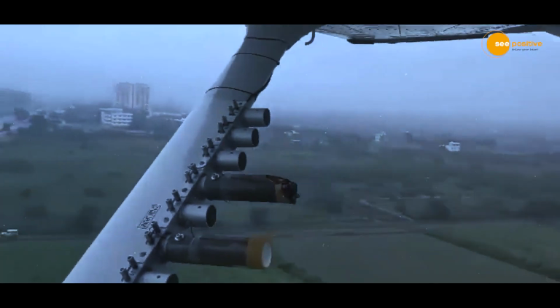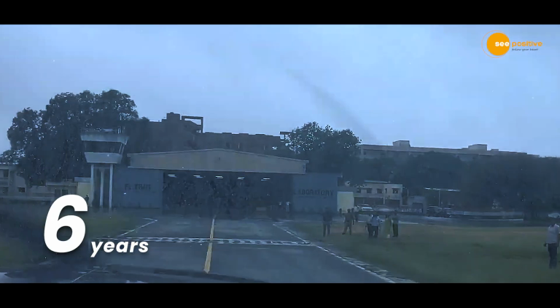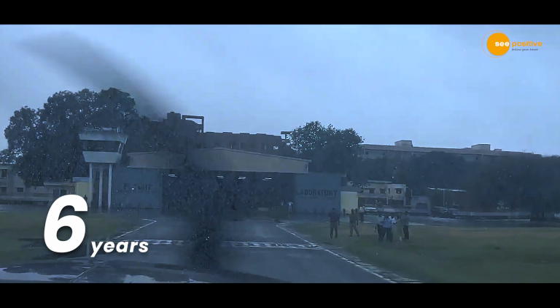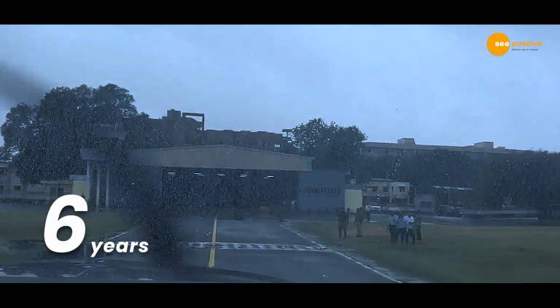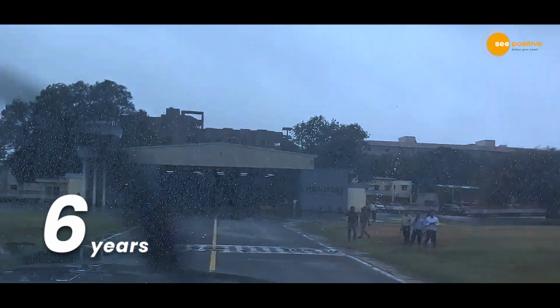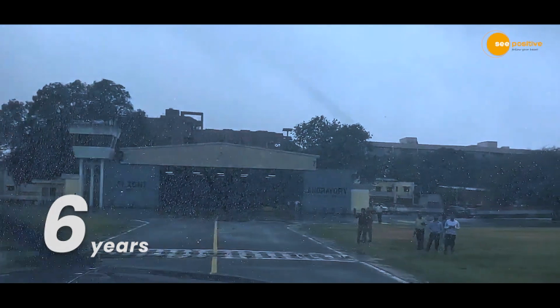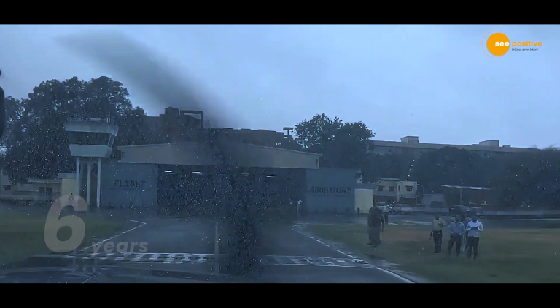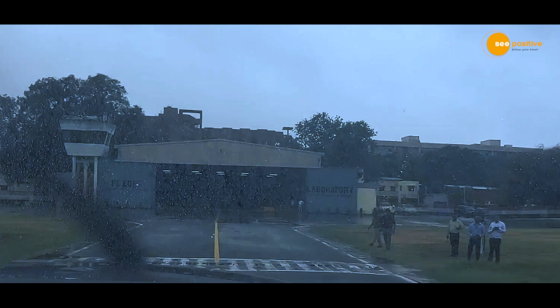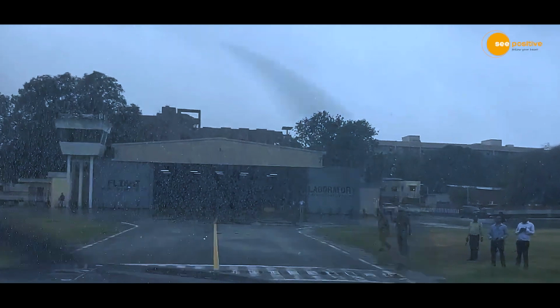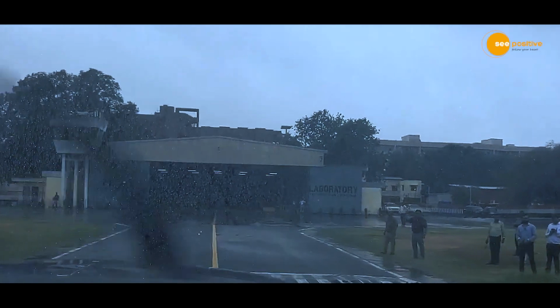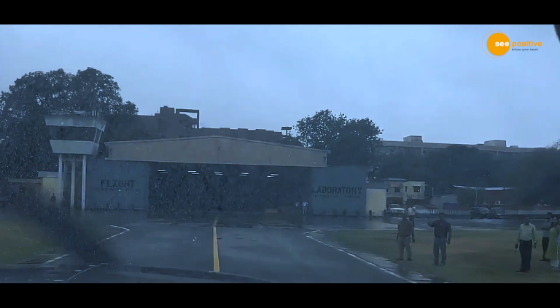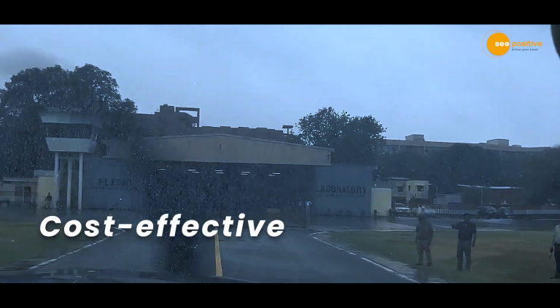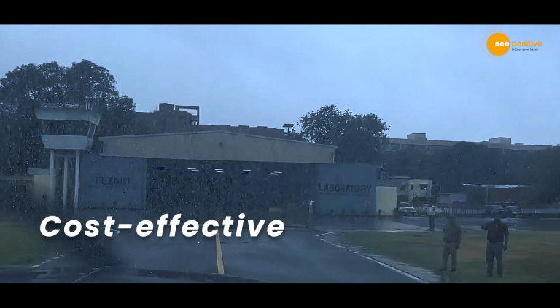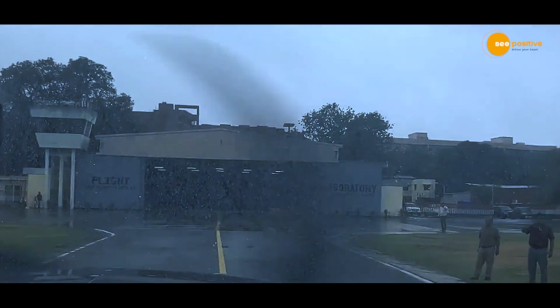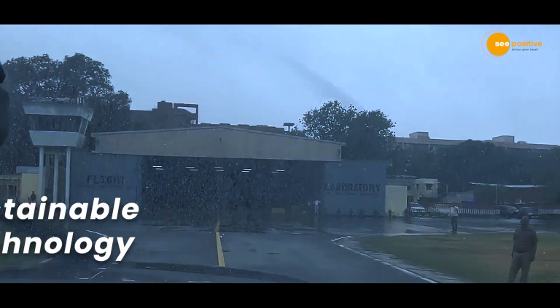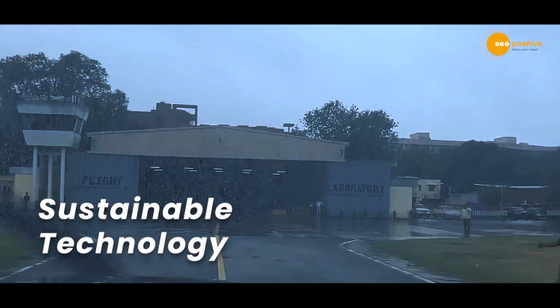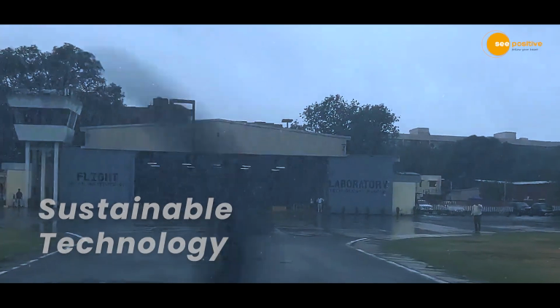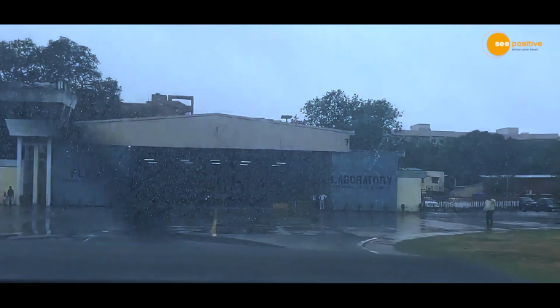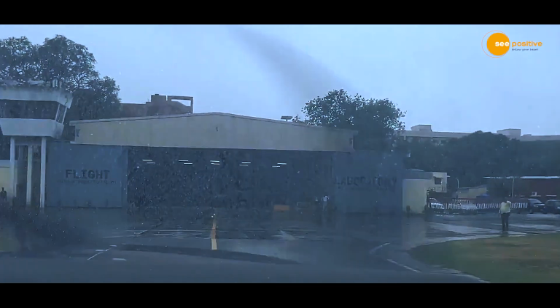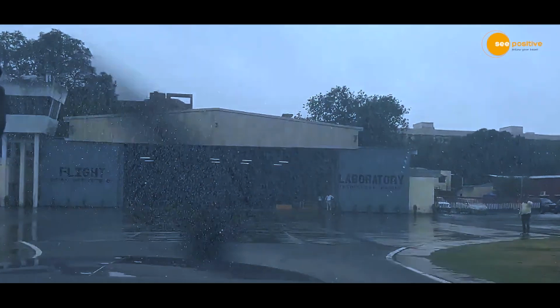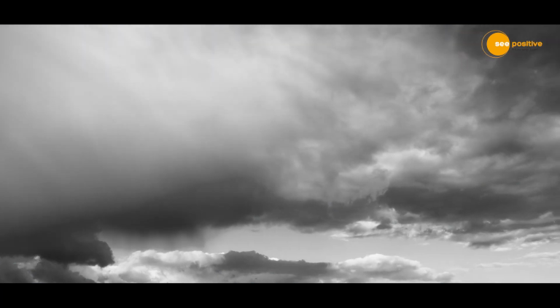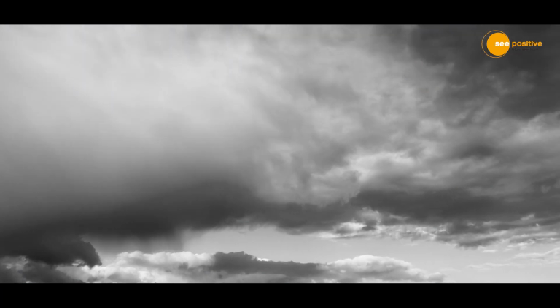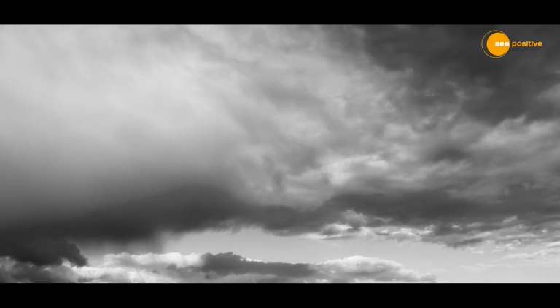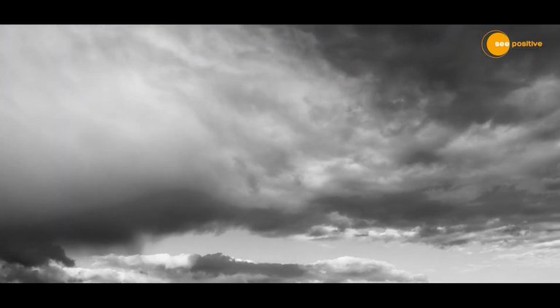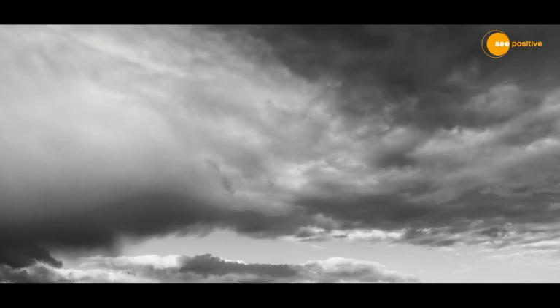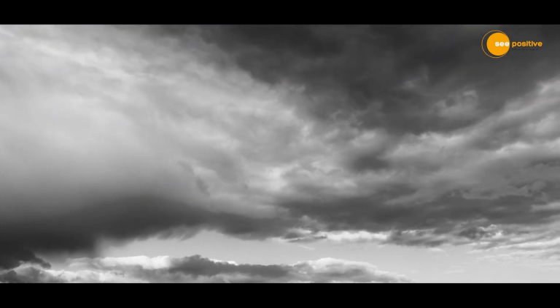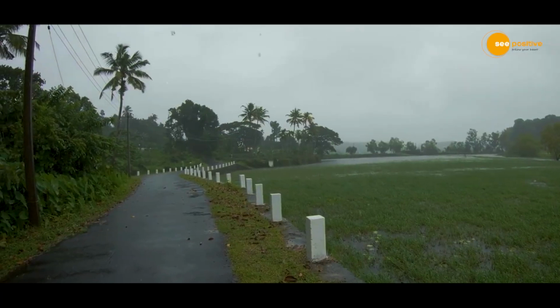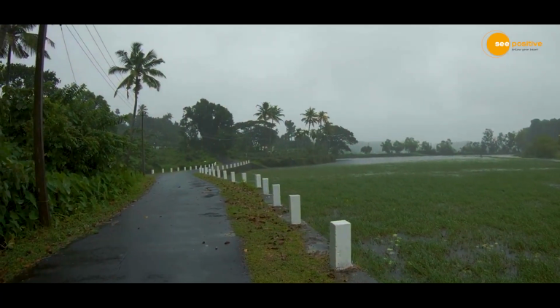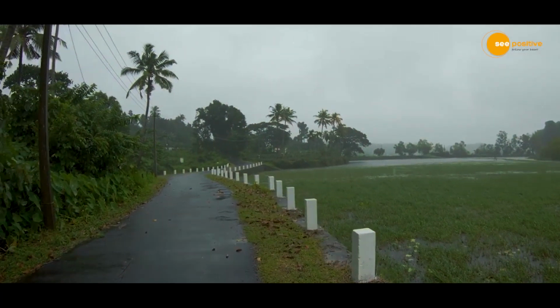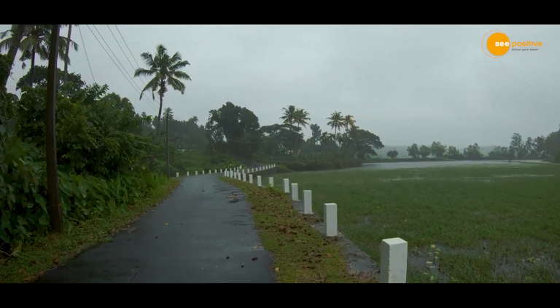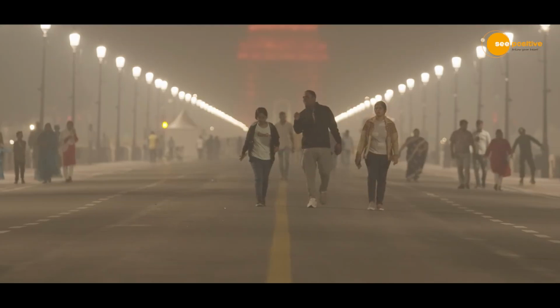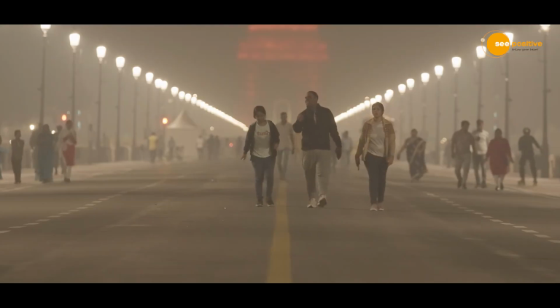After six years of dedicated efforts, IIT Kanpur has developed this cost-effective and sustainable technology. The chemicals used in cloud seeding do not pose any harm to the environment or human health.